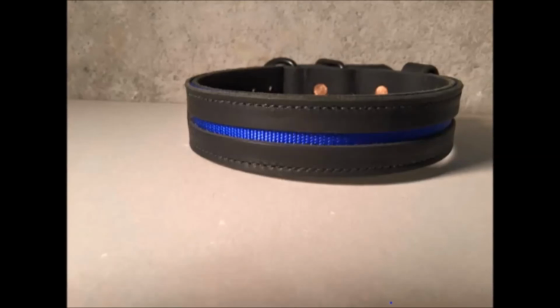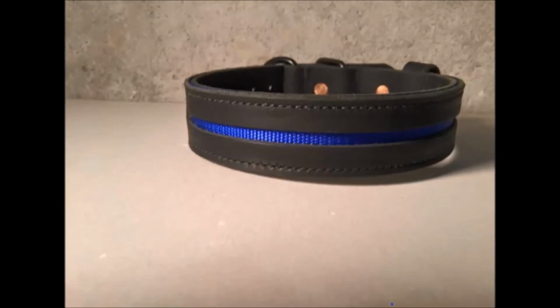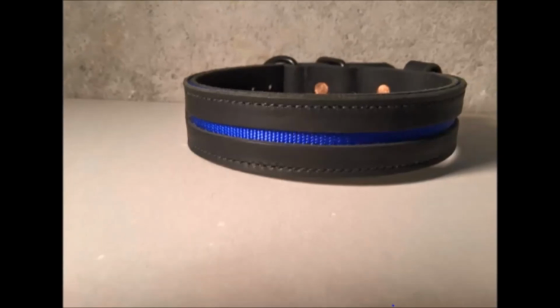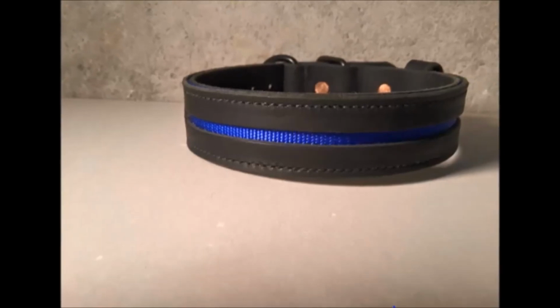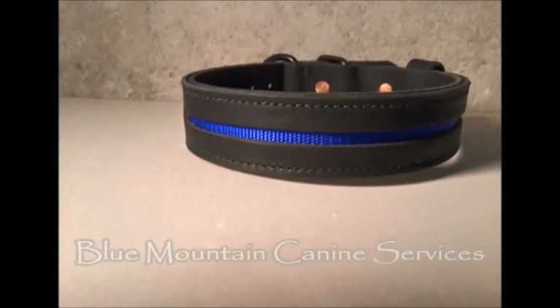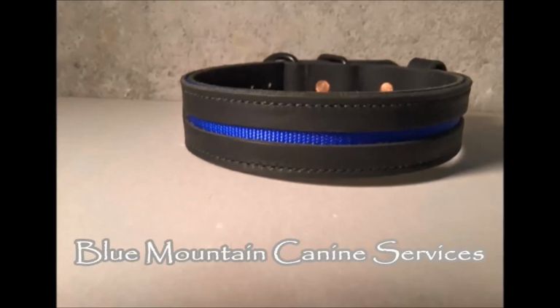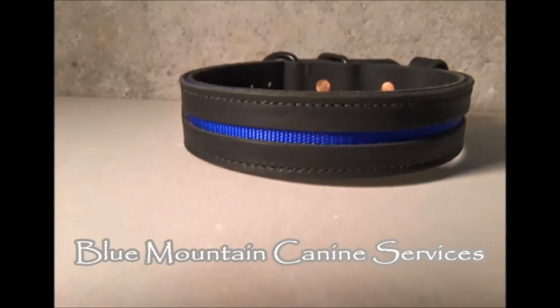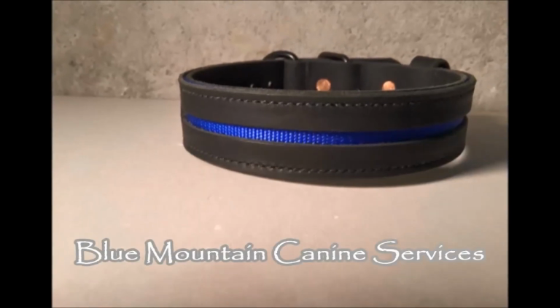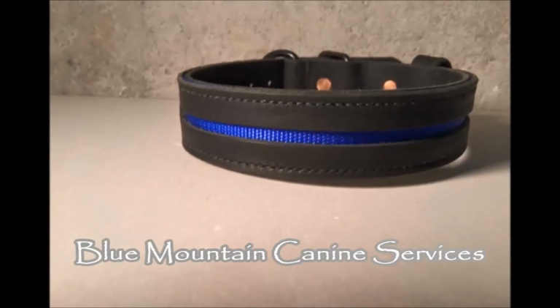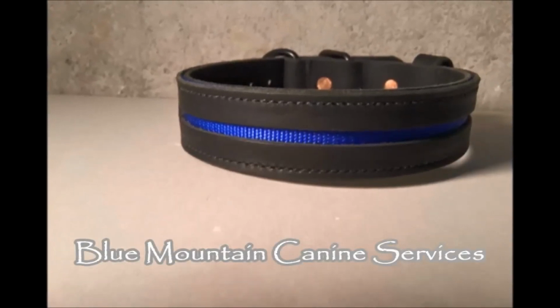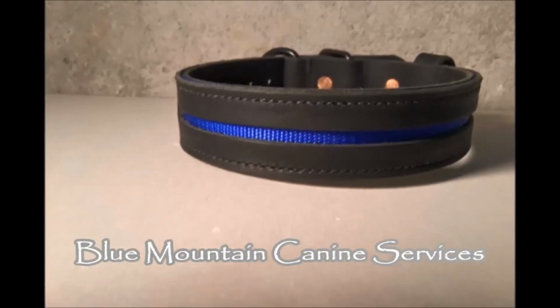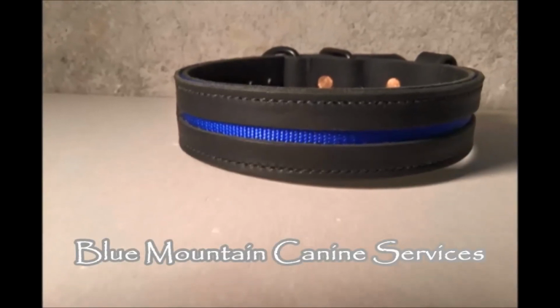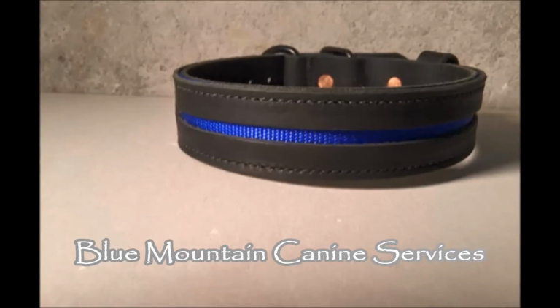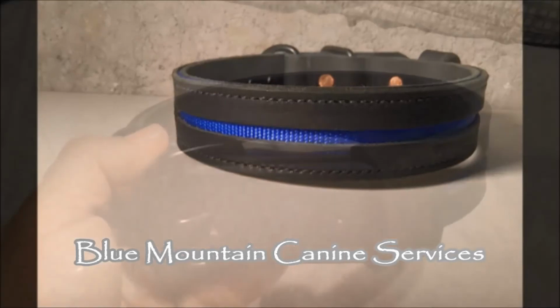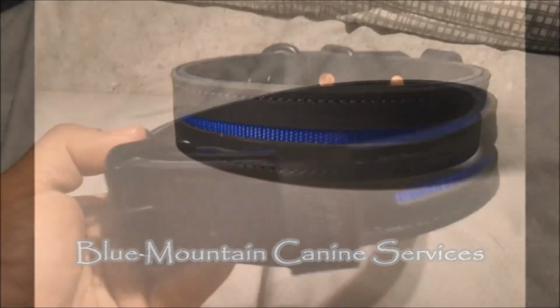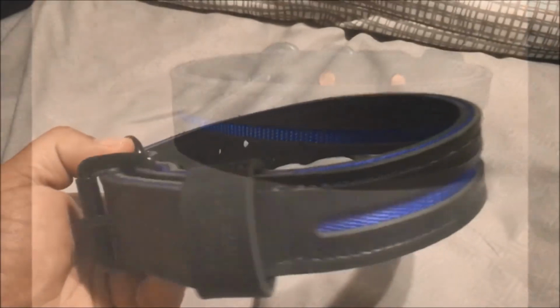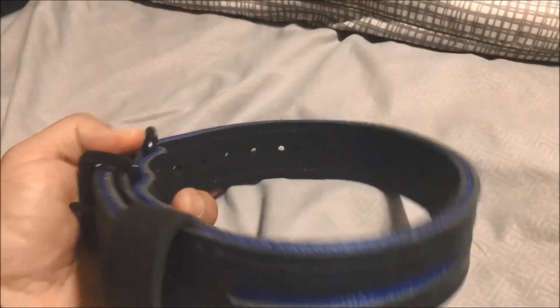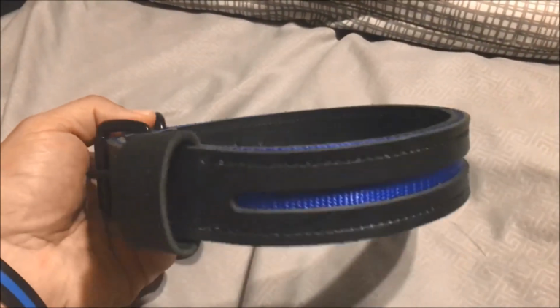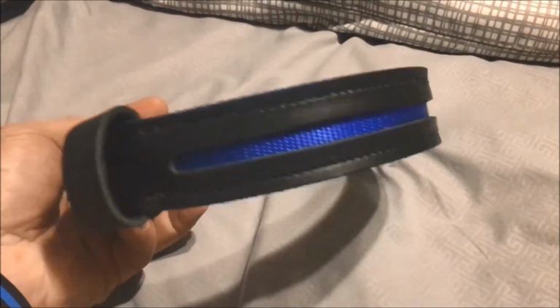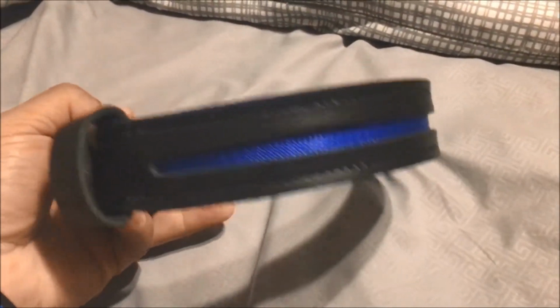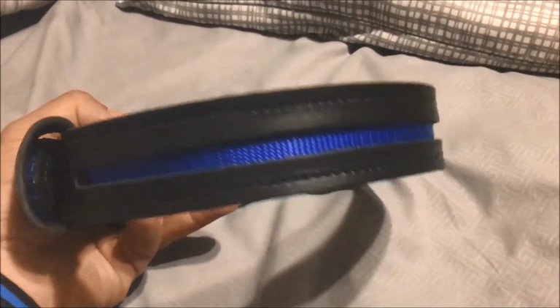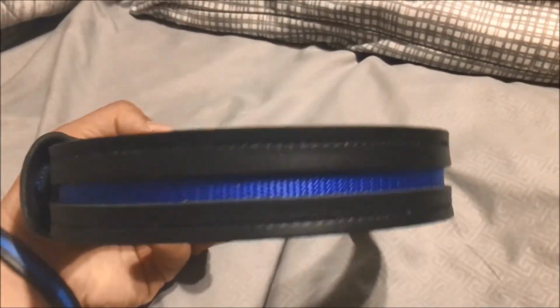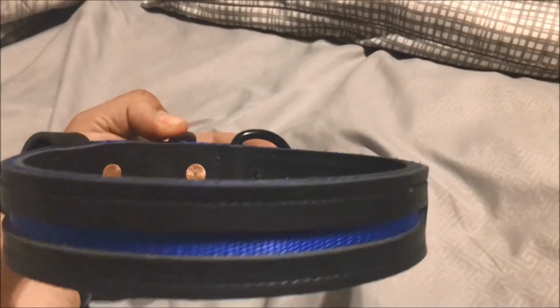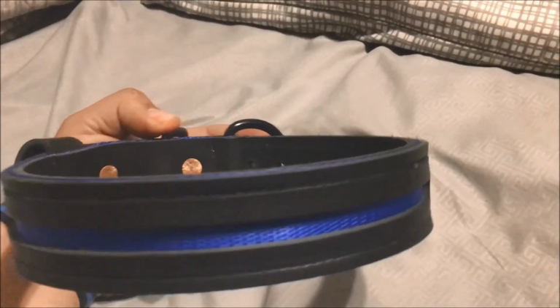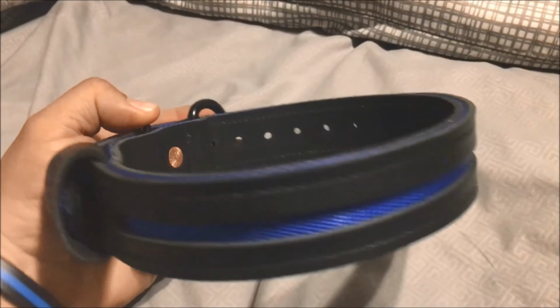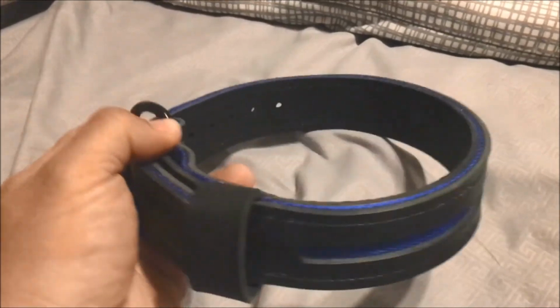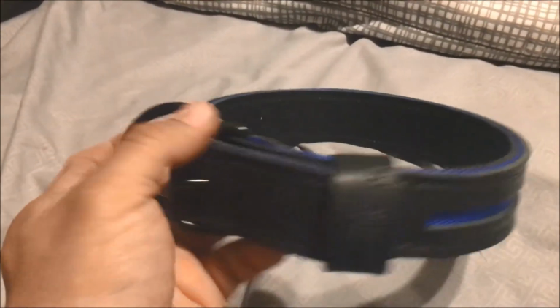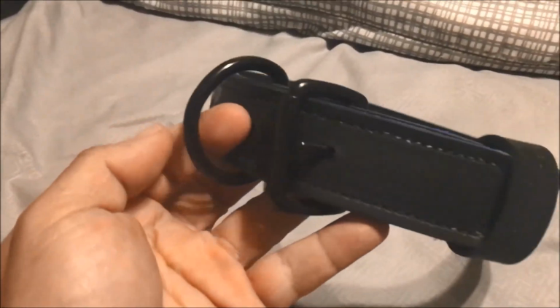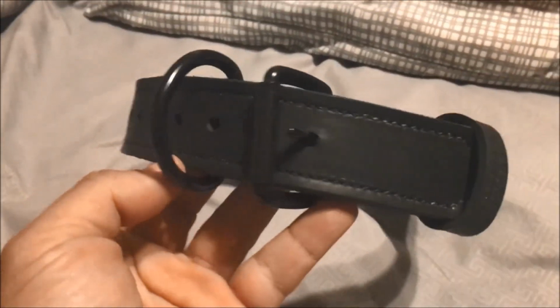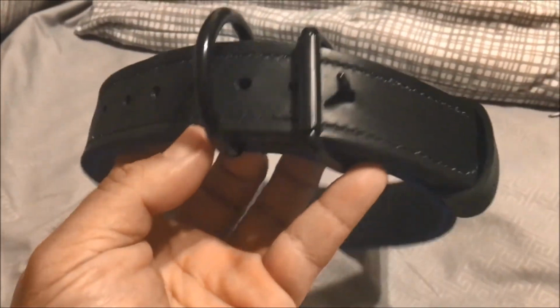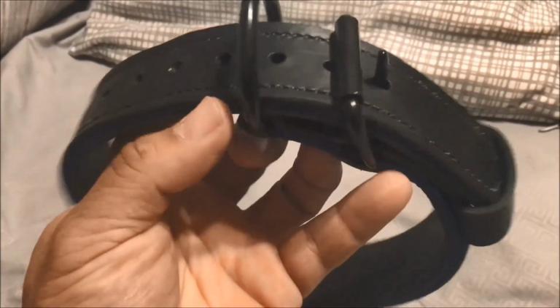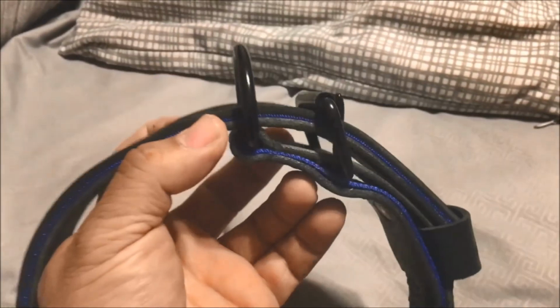Hey, I just wanted to make a quick thank you video to Chris Daly and Blue Mountain Canine Services for sending me this beautiful thin blue line leather flat collar. It just so happens I received it right before I went to go check out Ventosa Canine Training Facility down in North Carolina.